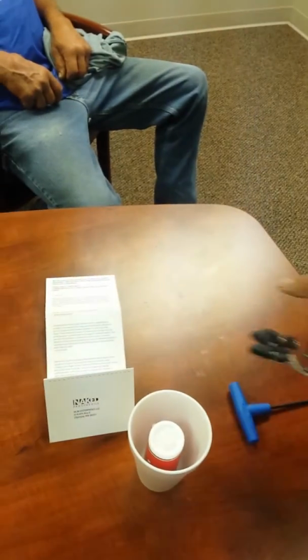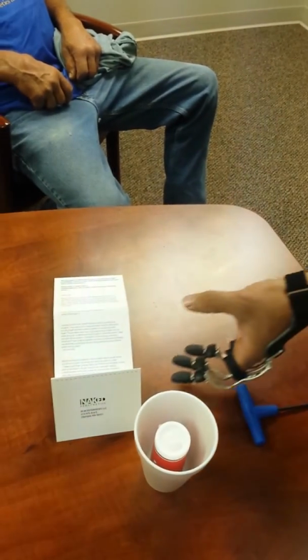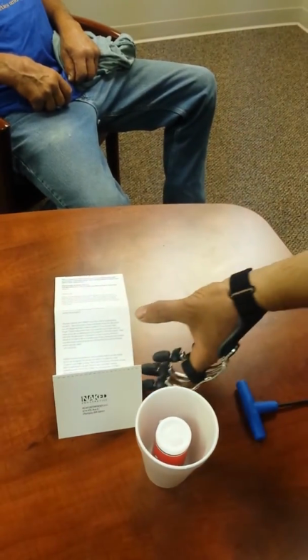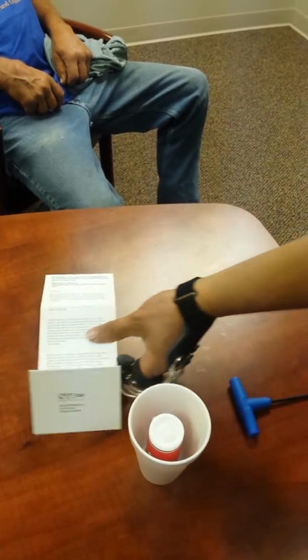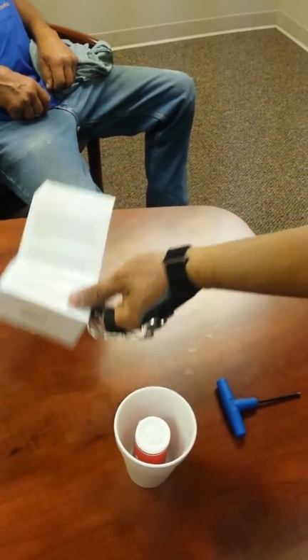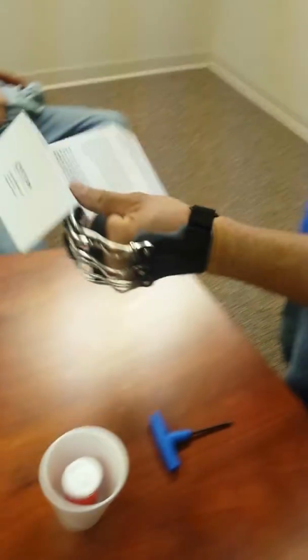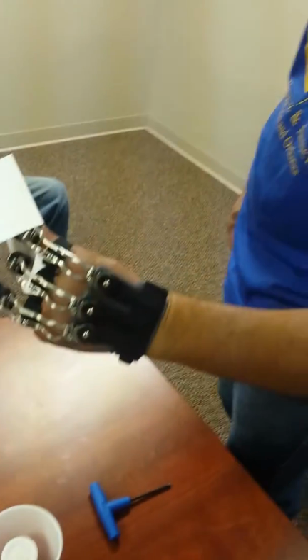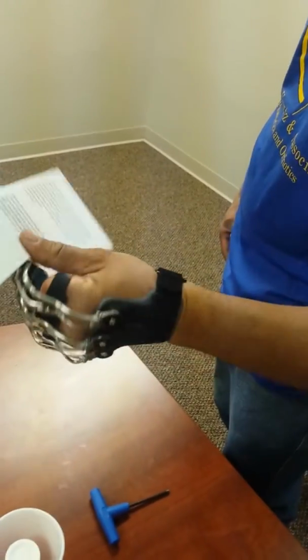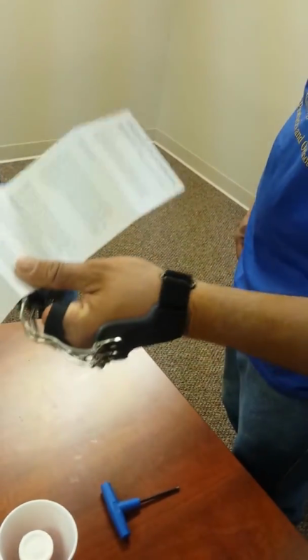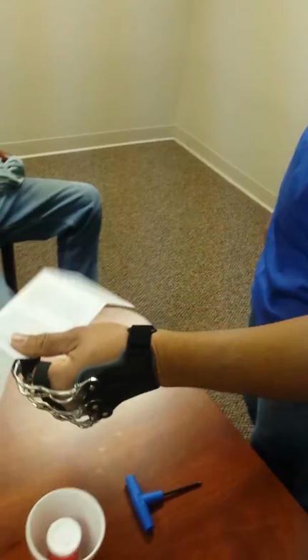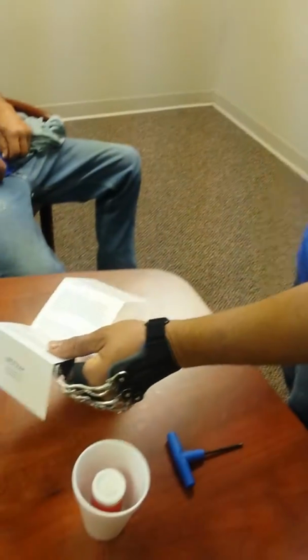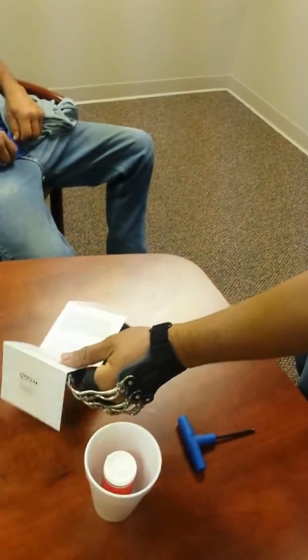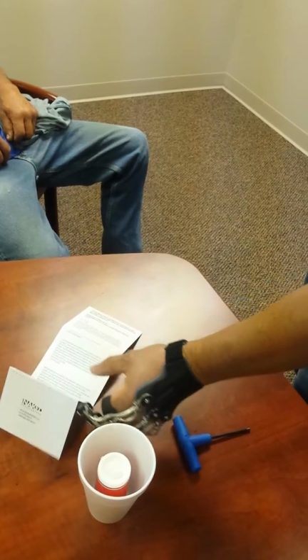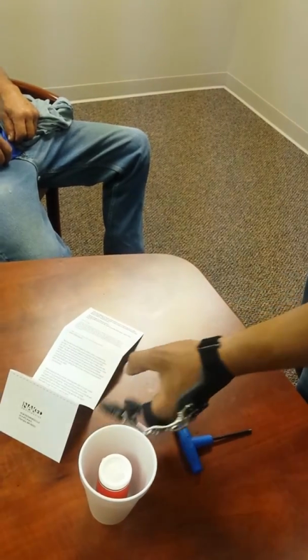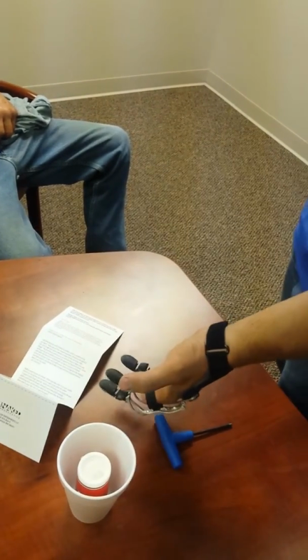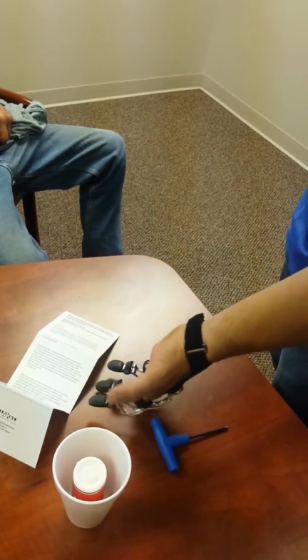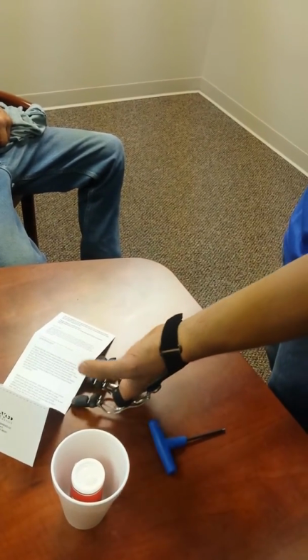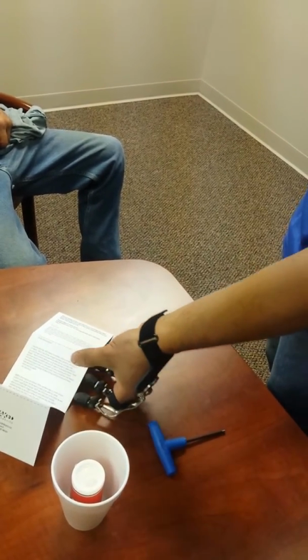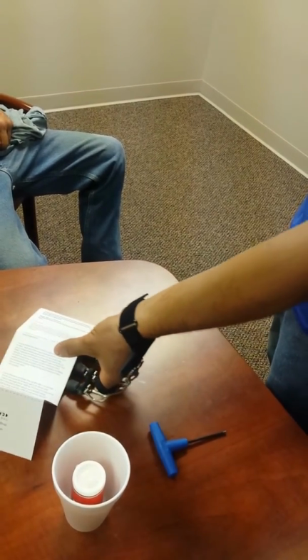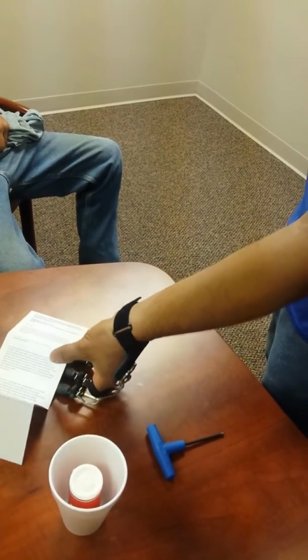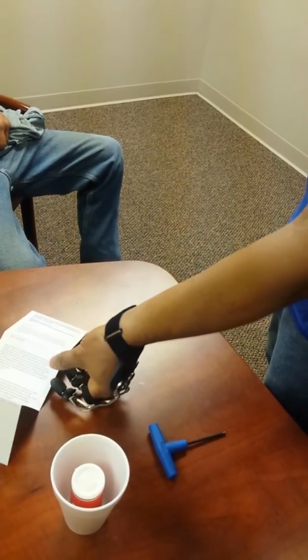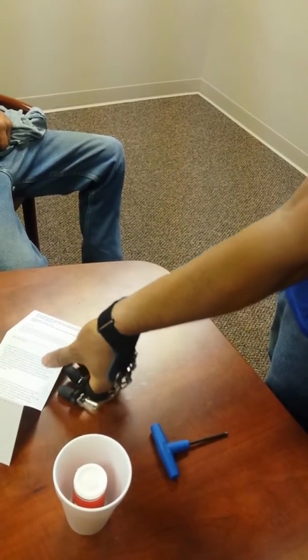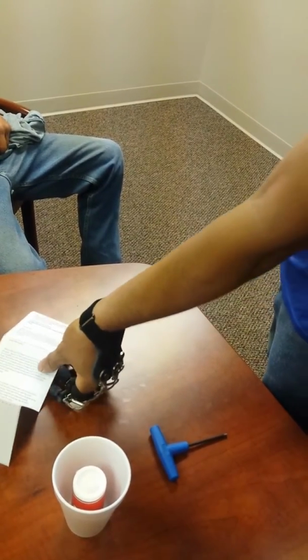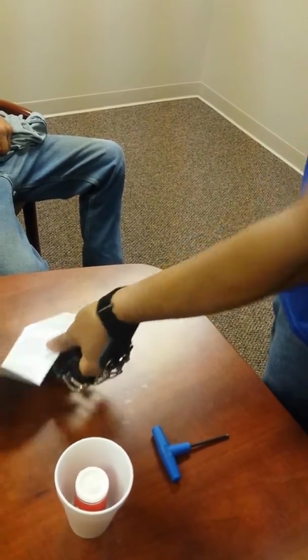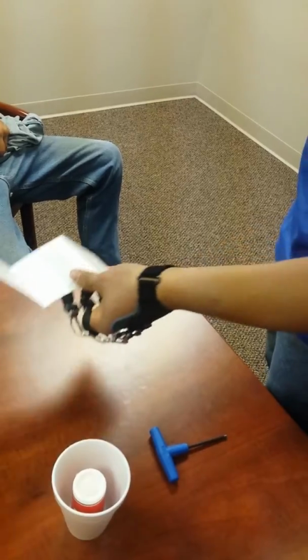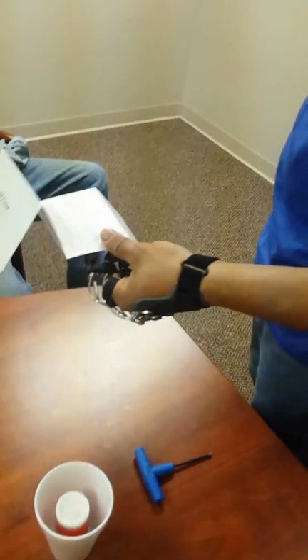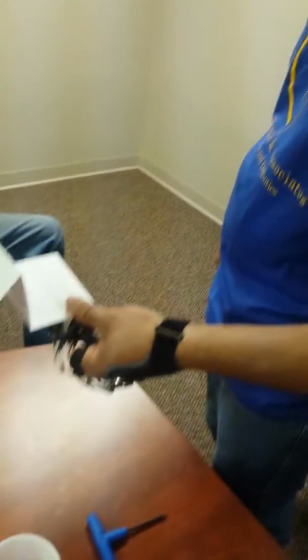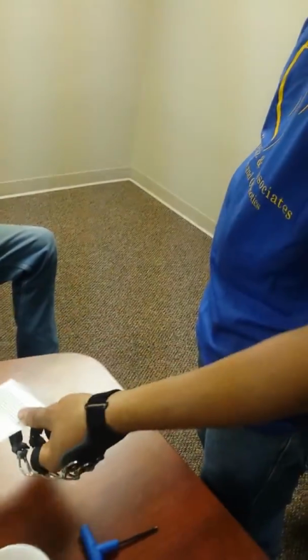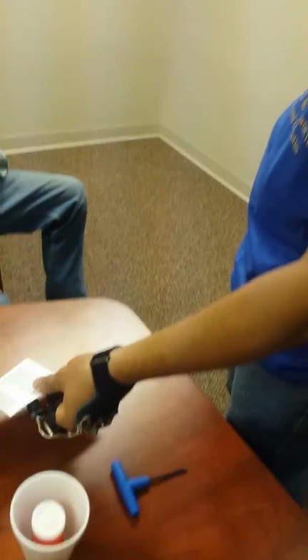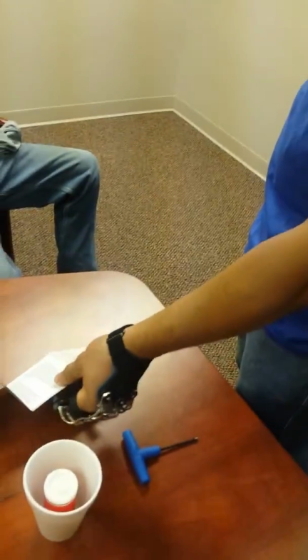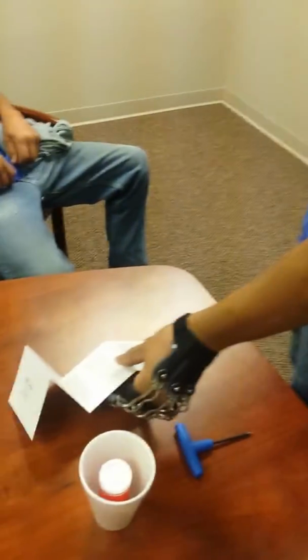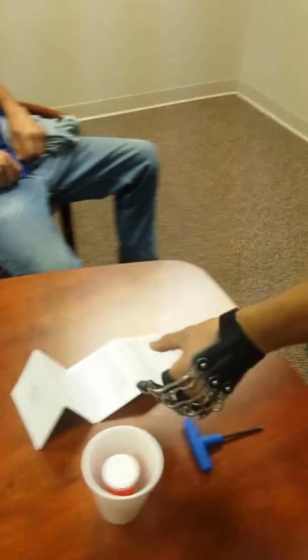How about paper? There you go. First 15 minutes of use. Looks good.